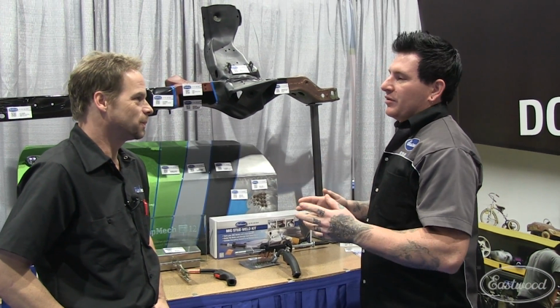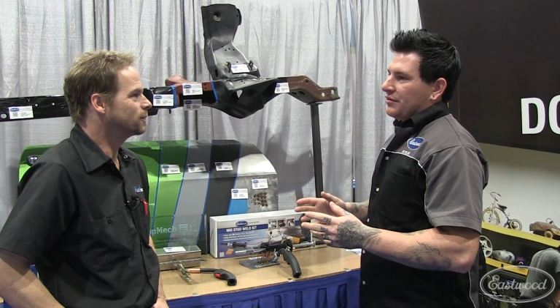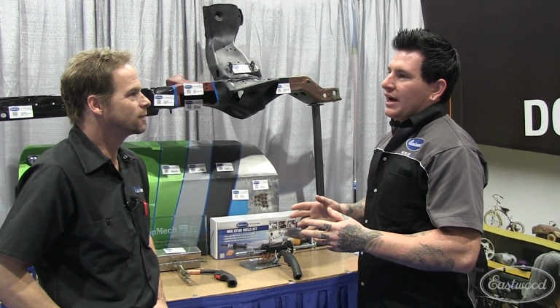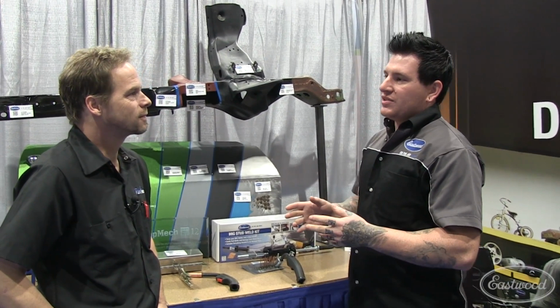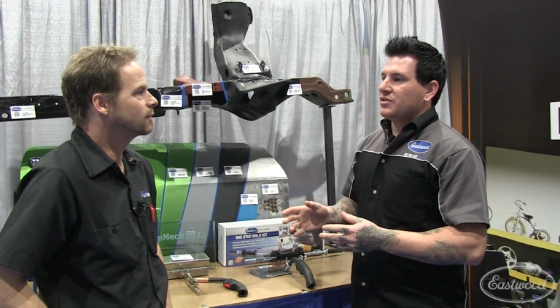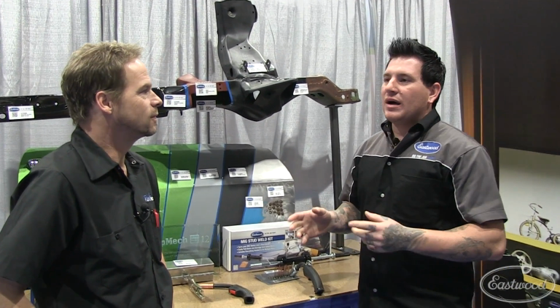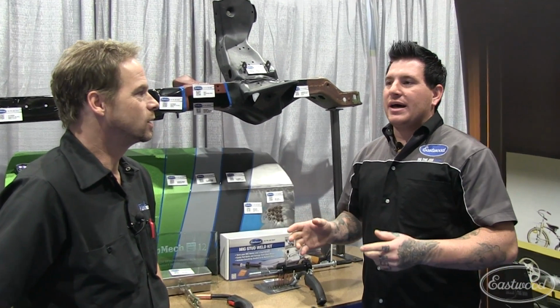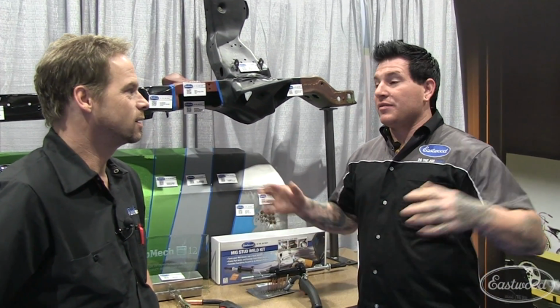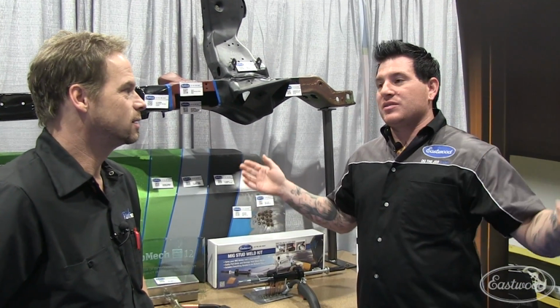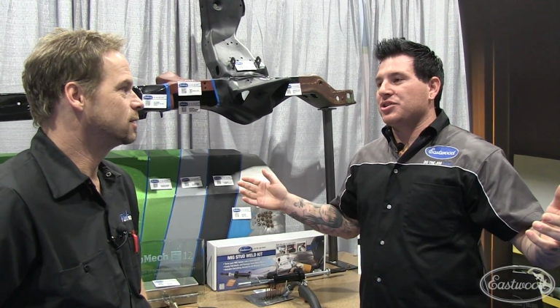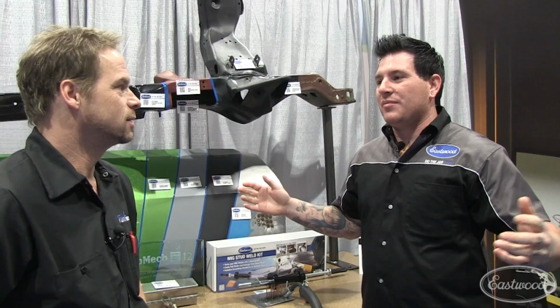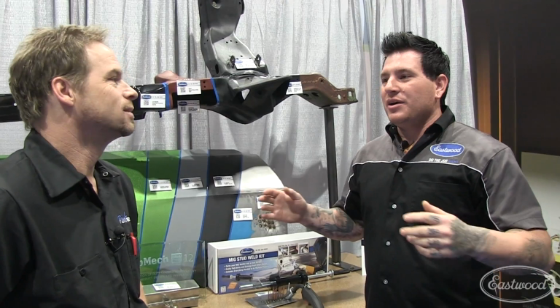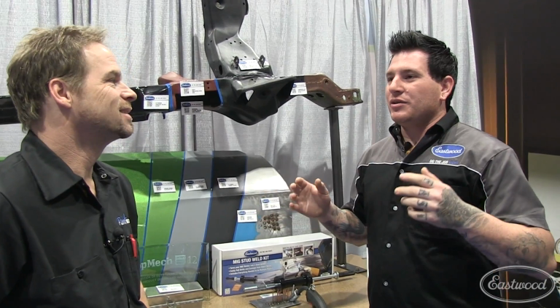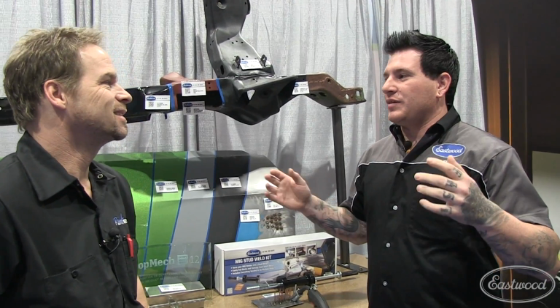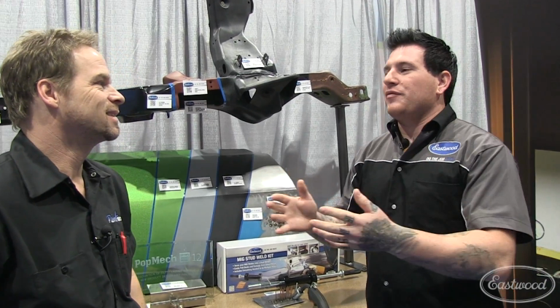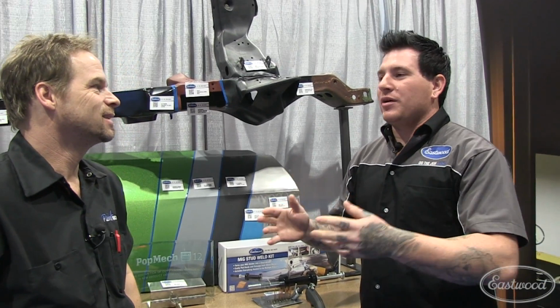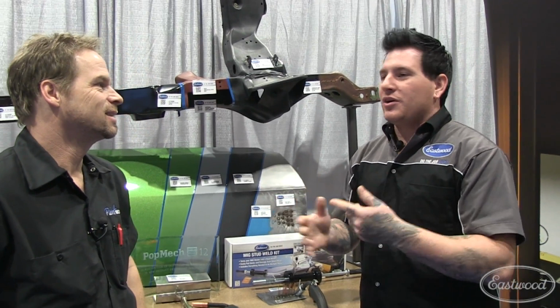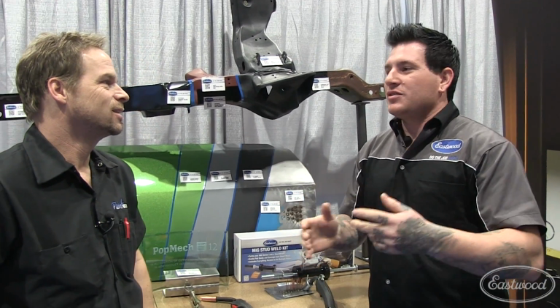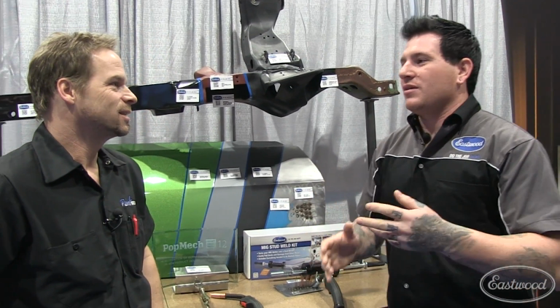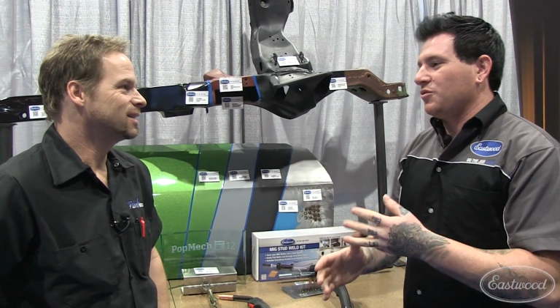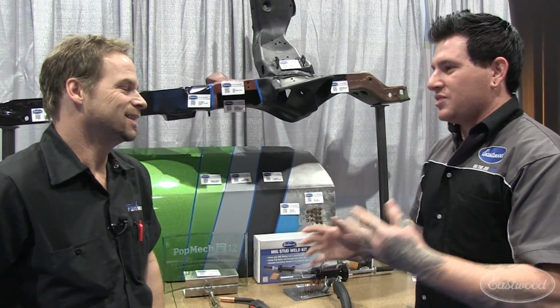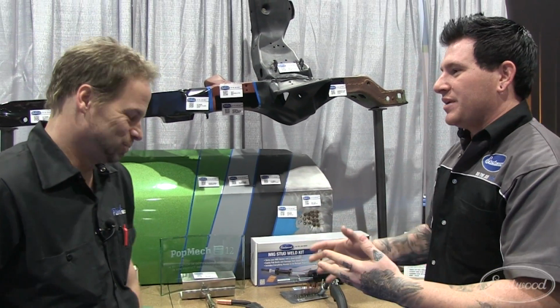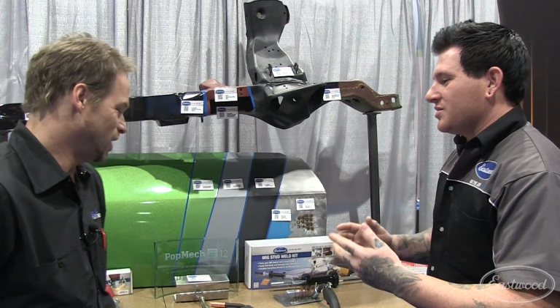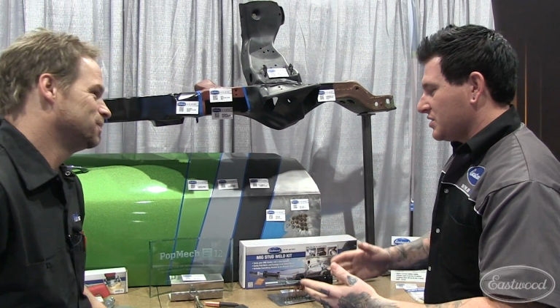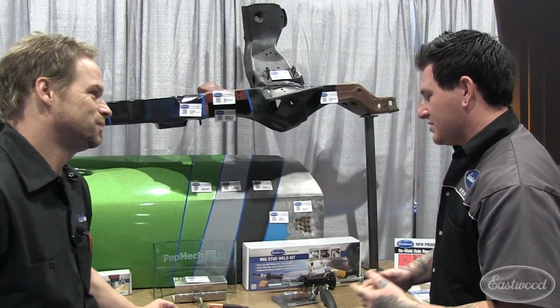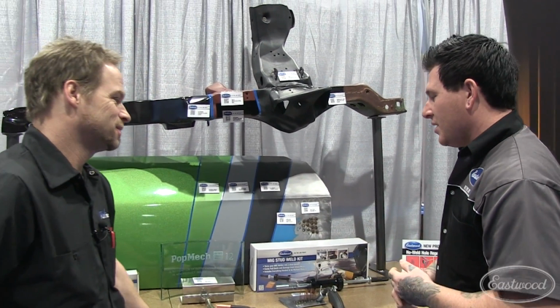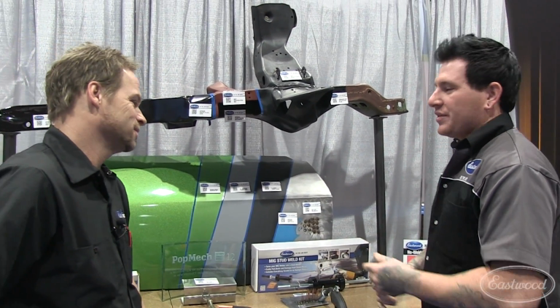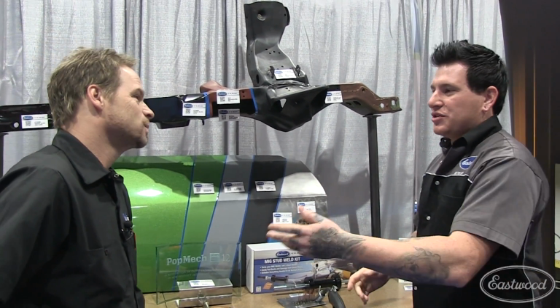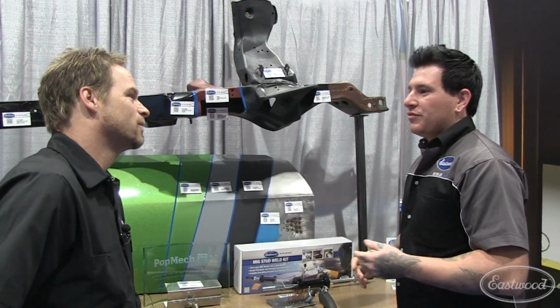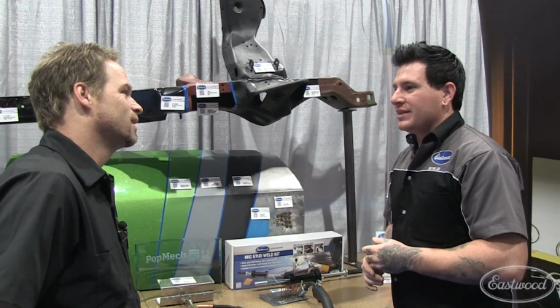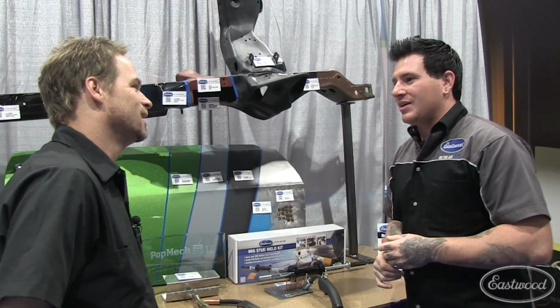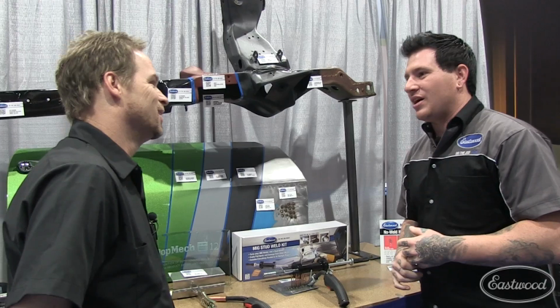Every guy that we sell to probably has, even if he has a big shop, you just end up filling it with cars, parts, tools, something. So saving space is a big thing. I'm sure you've run into that yourself.